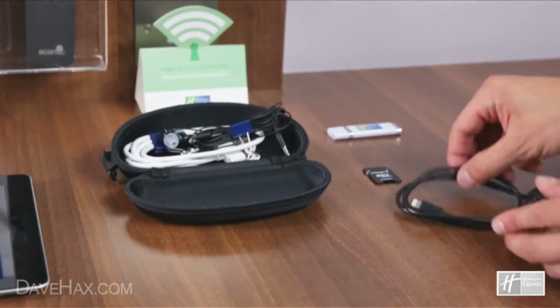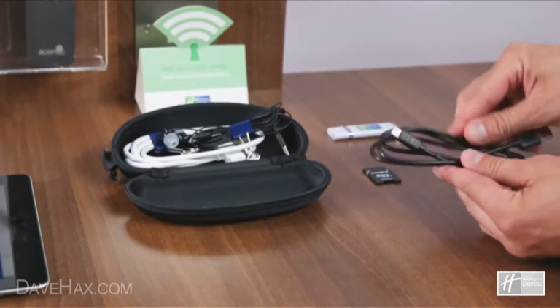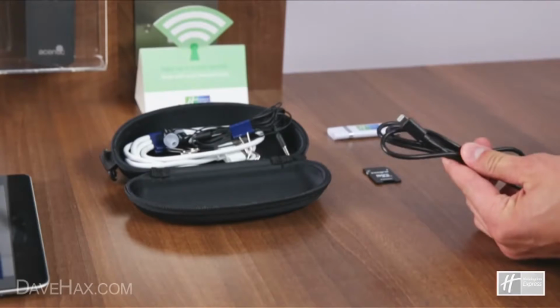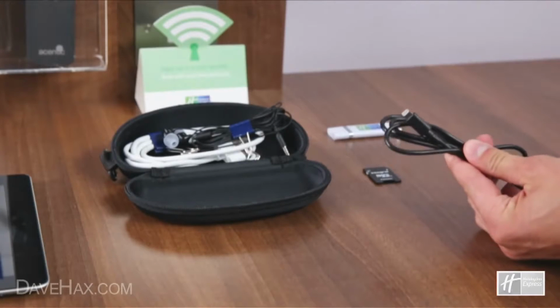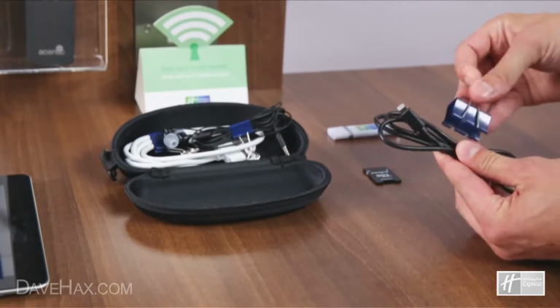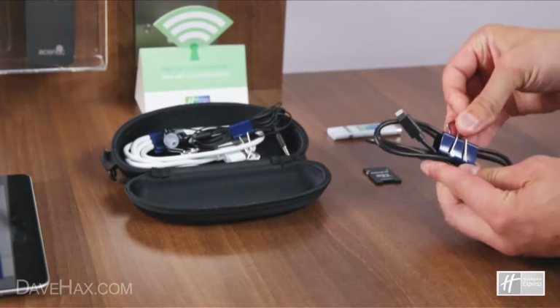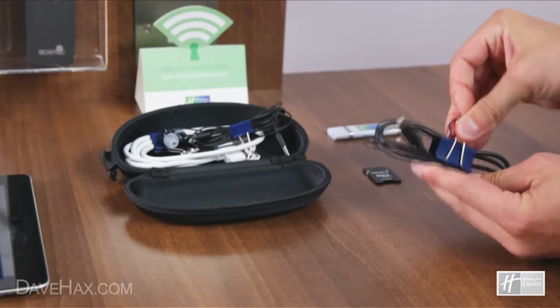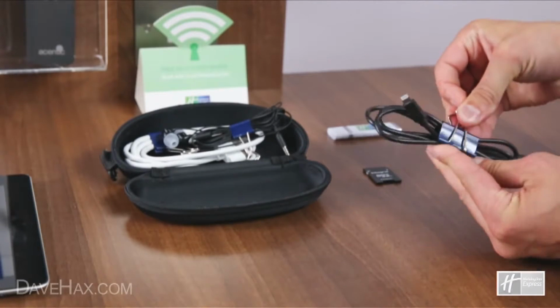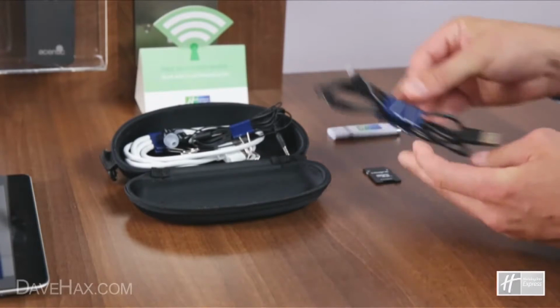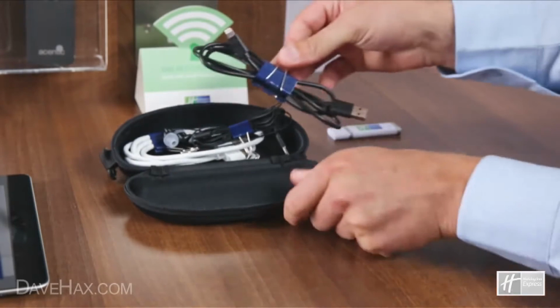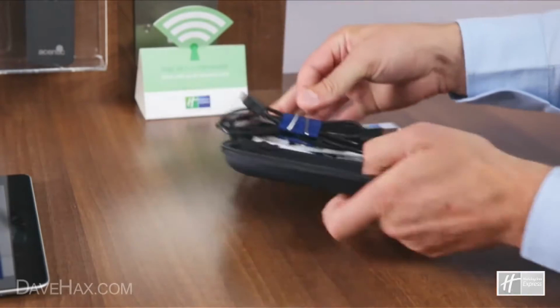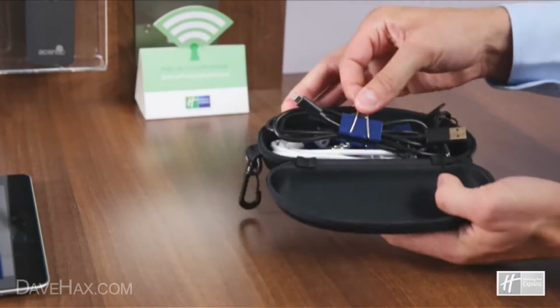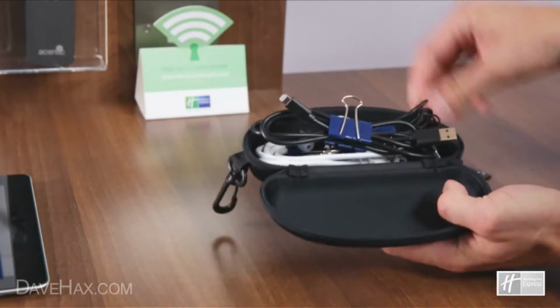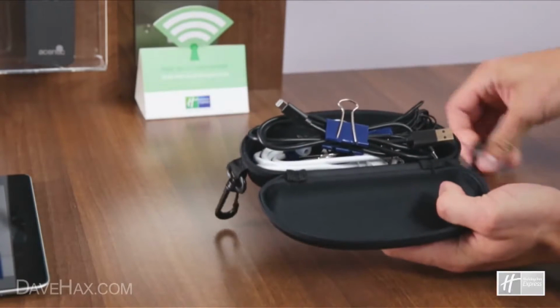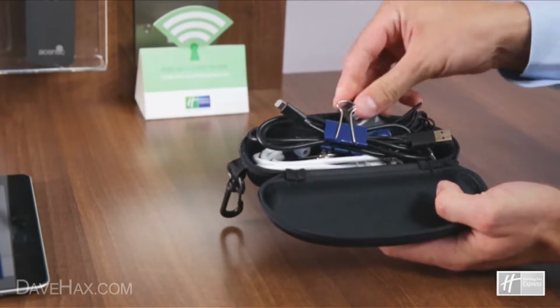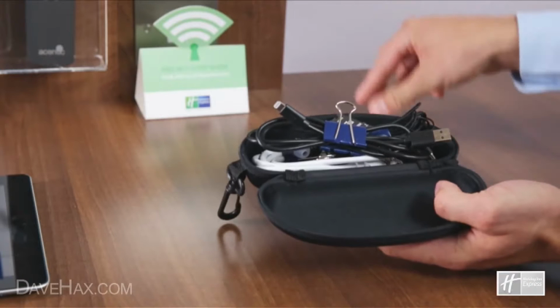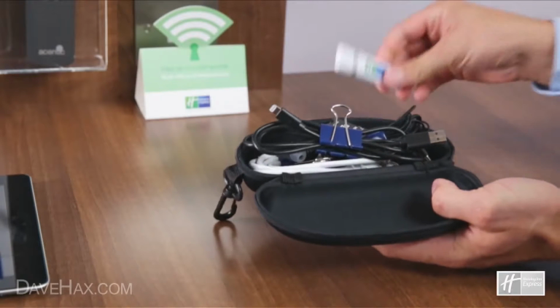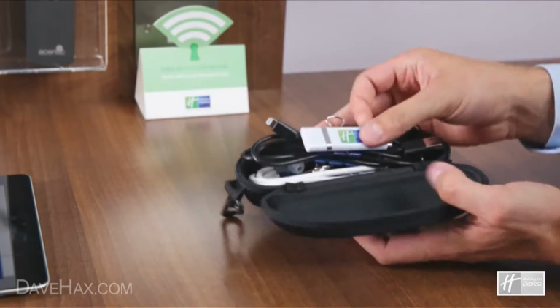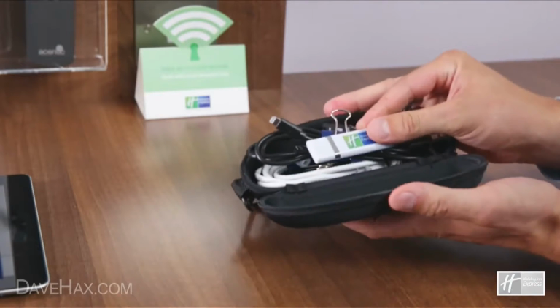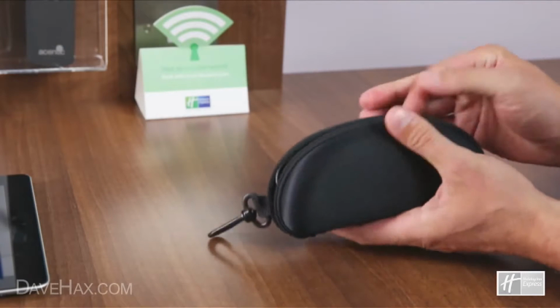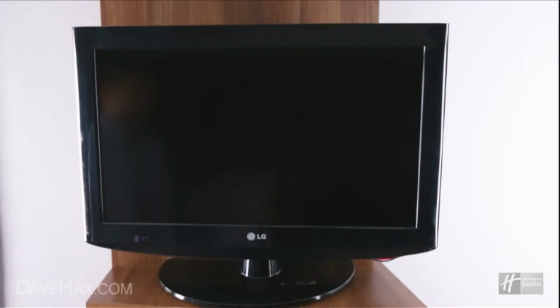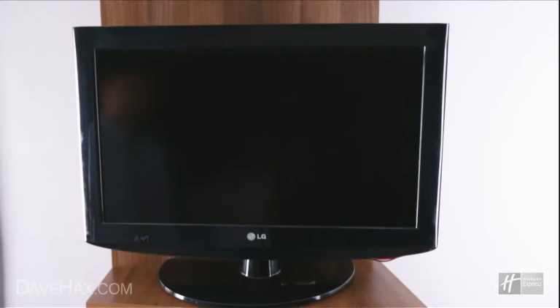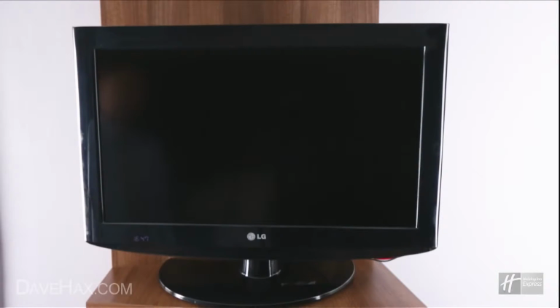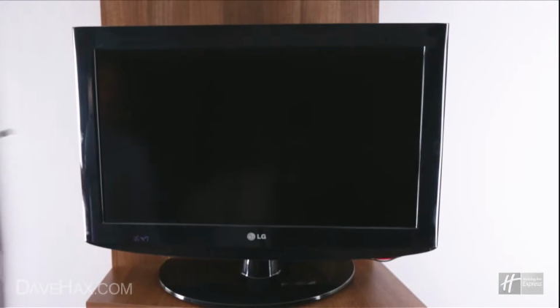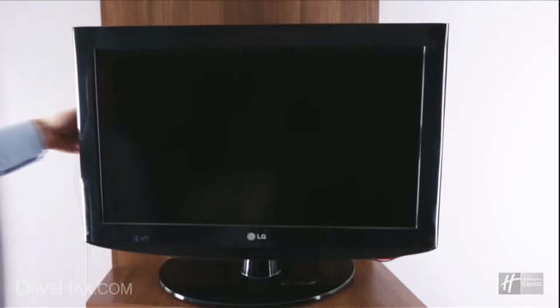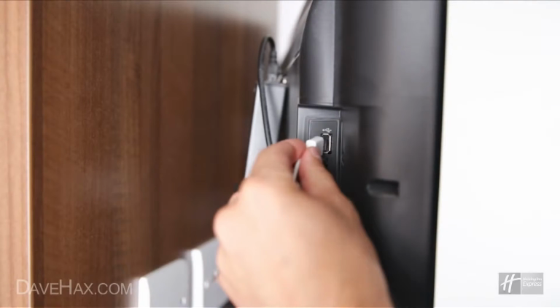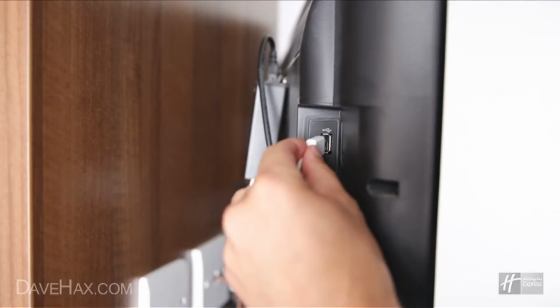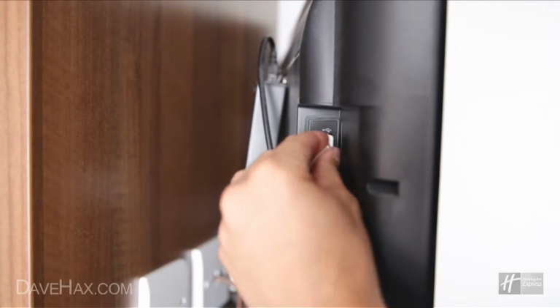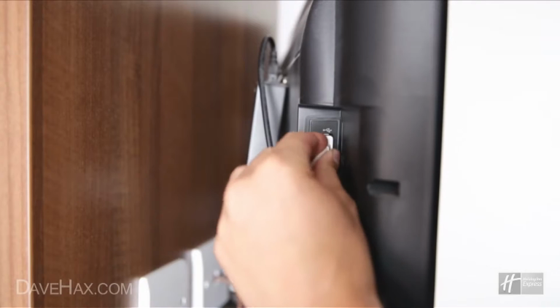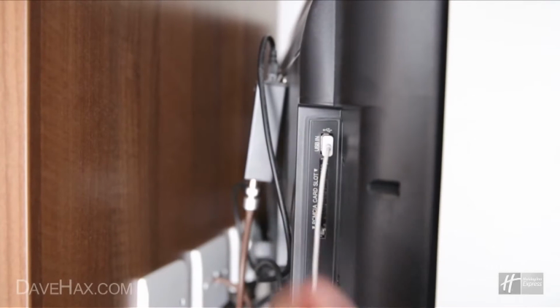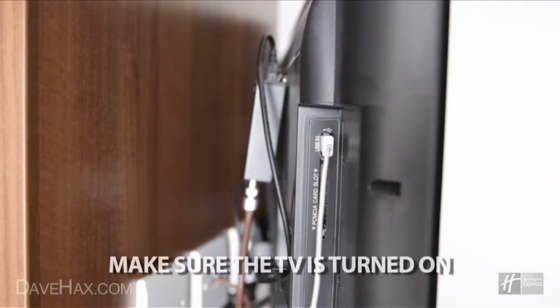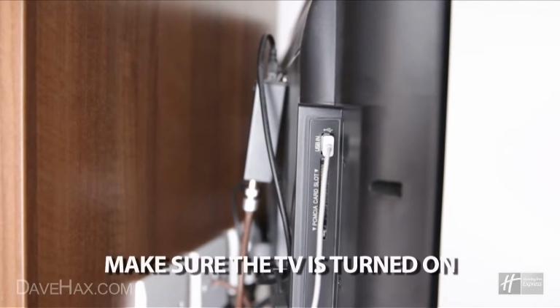Keep a bulldog clip handy for tangle-free and simple wire storage, and always pack chargers and cables into a sunglasses case so they are easy to find. If you do forget your charger, the TV usually has a USB plug-in.